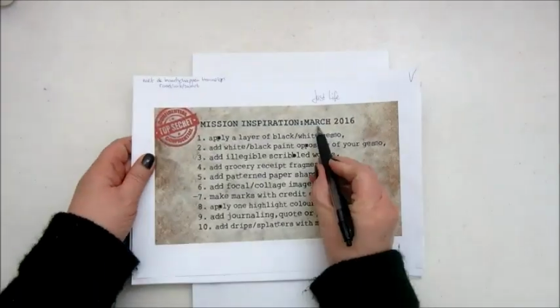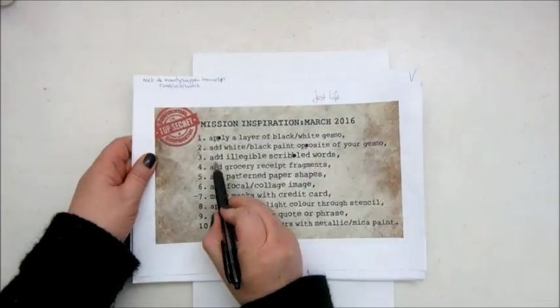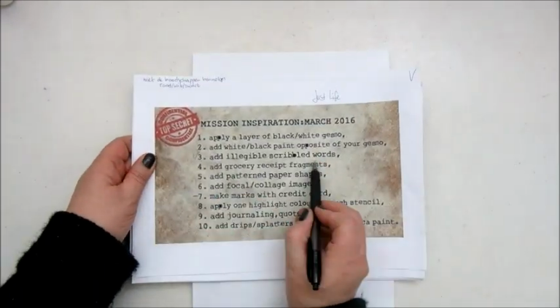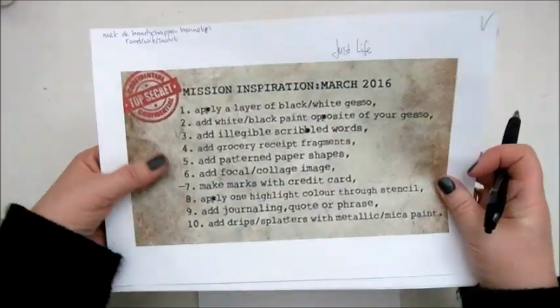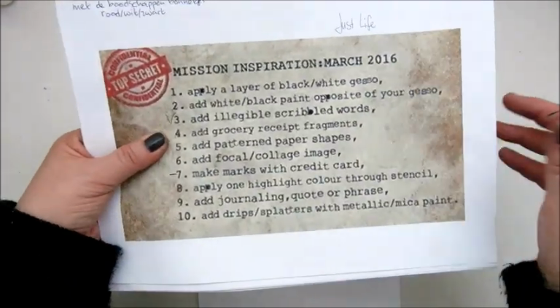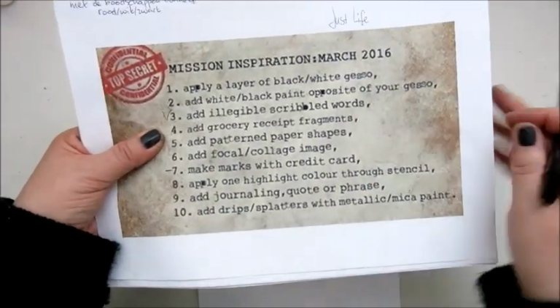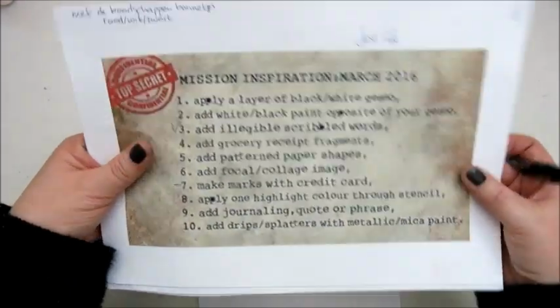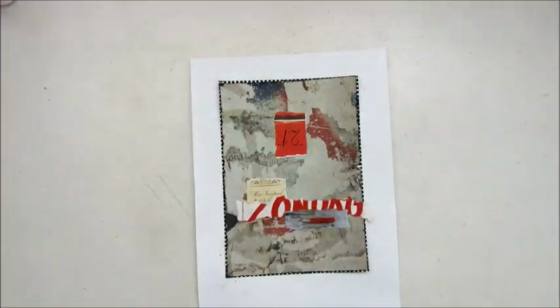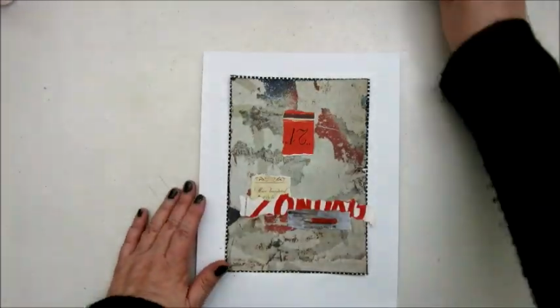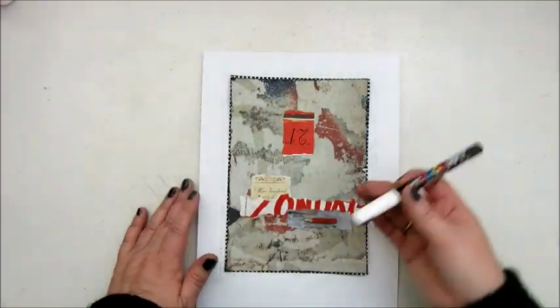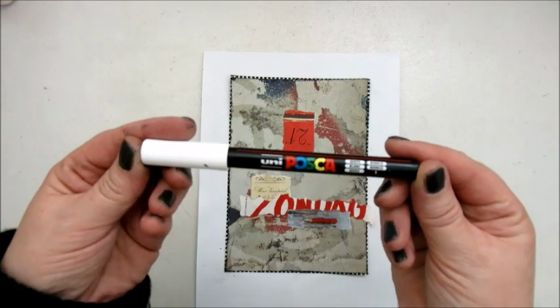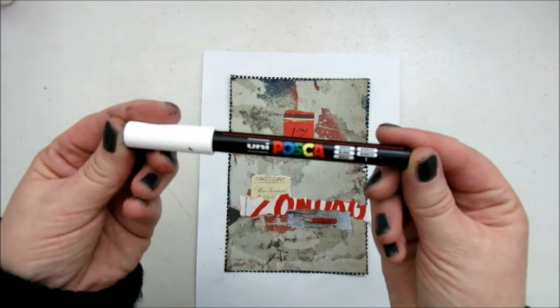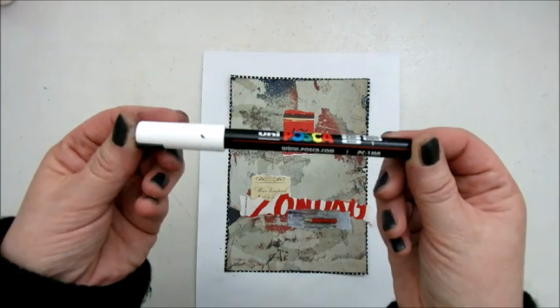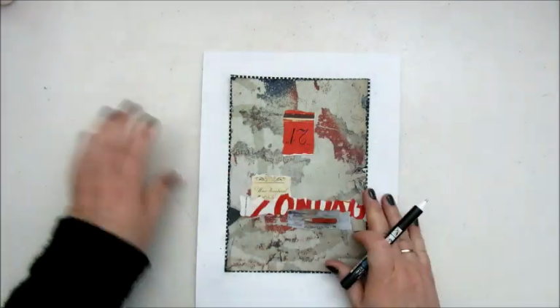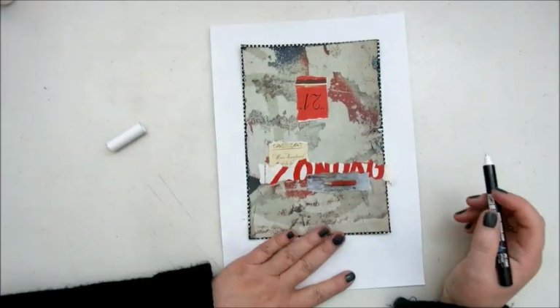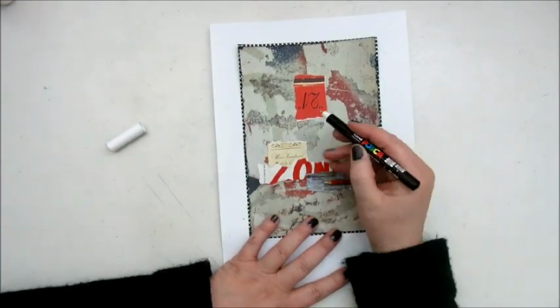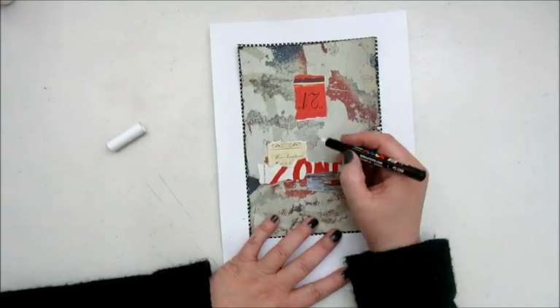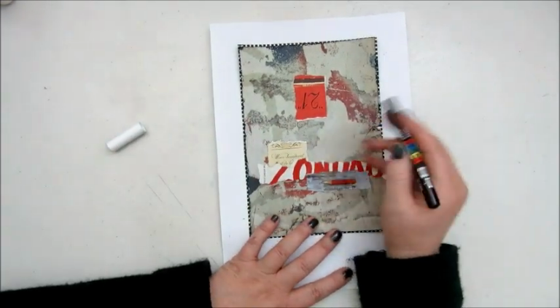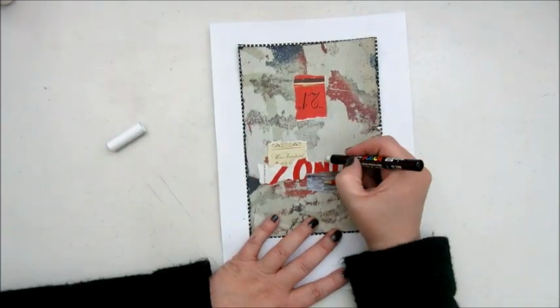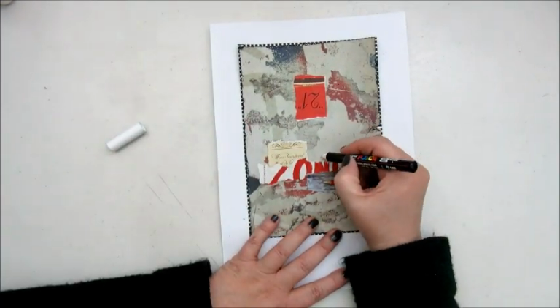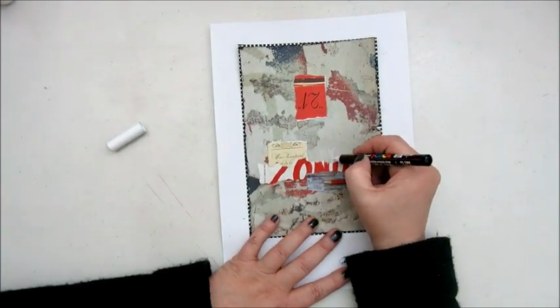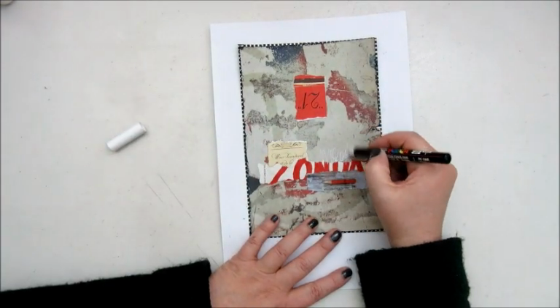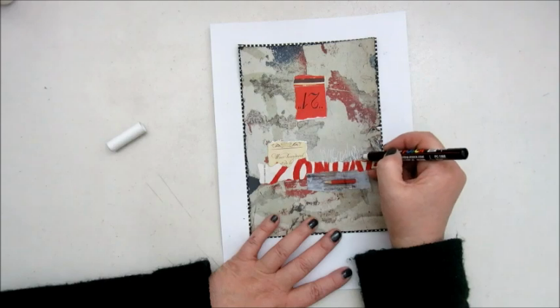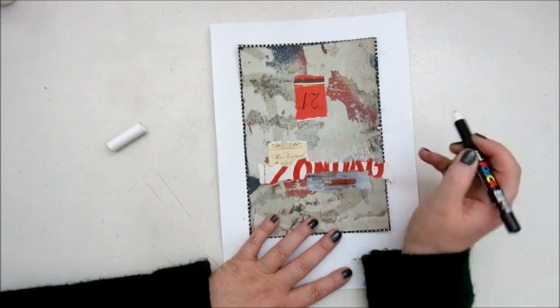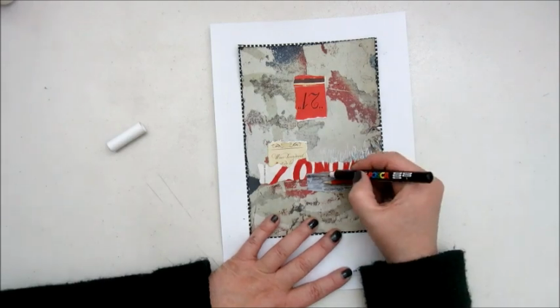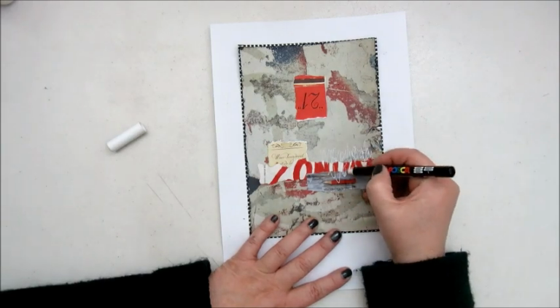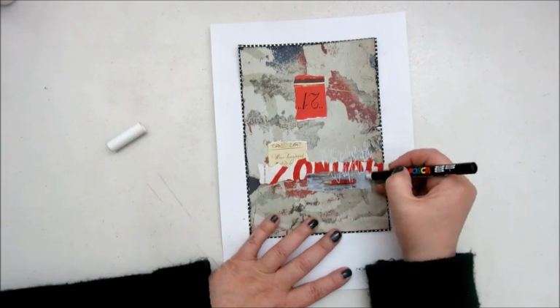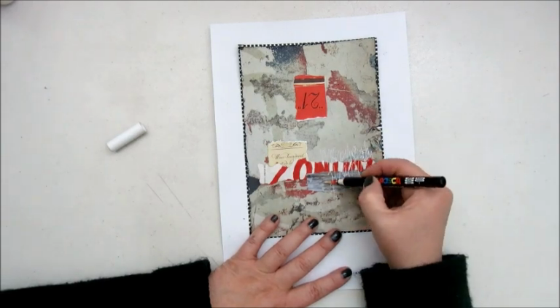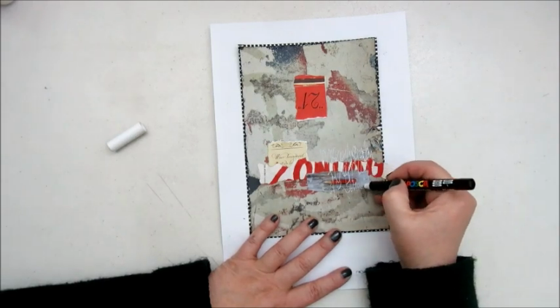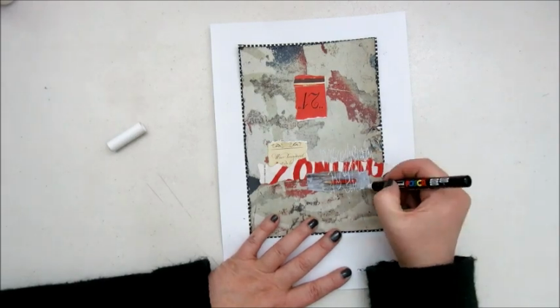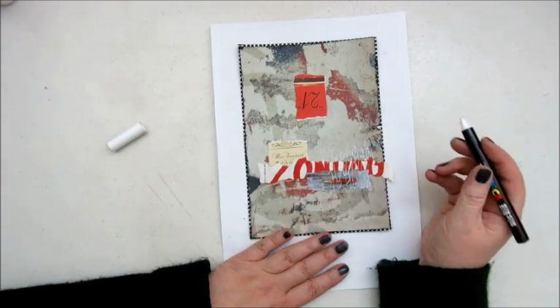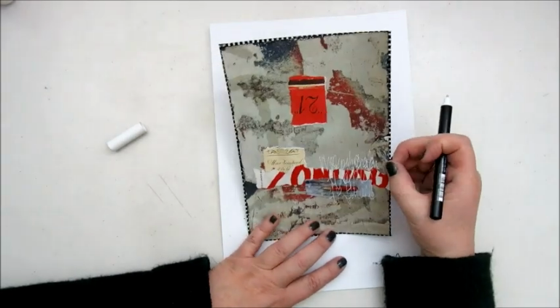Then we go to March, and step three says add illegible scribbled words. I'm using my Posca white marker to scribble down some text.